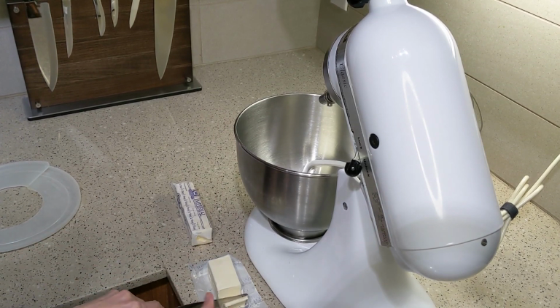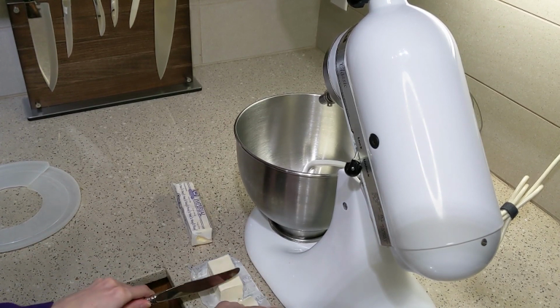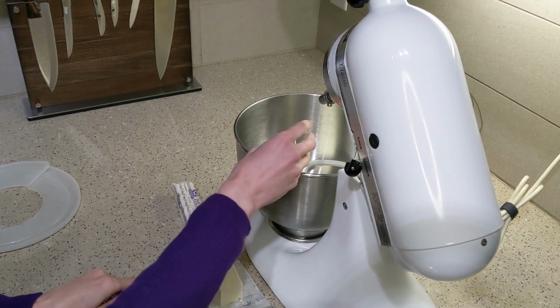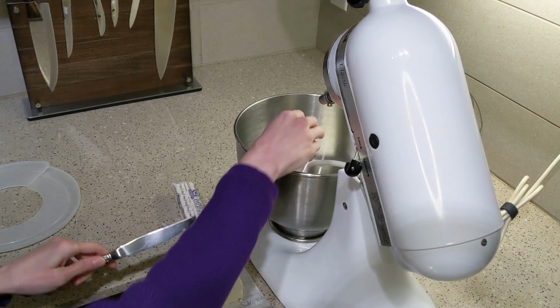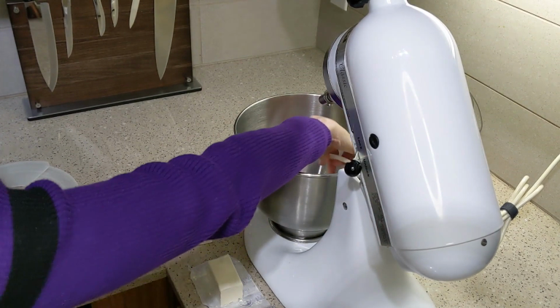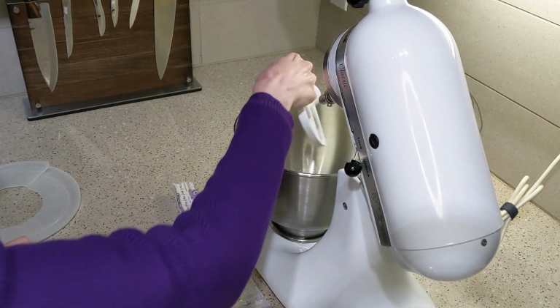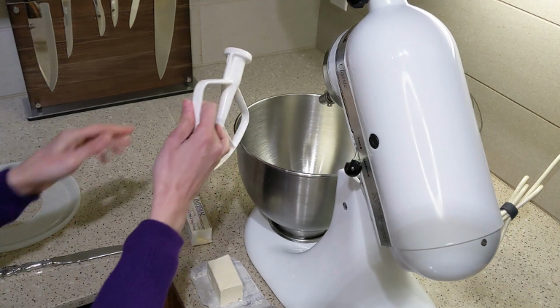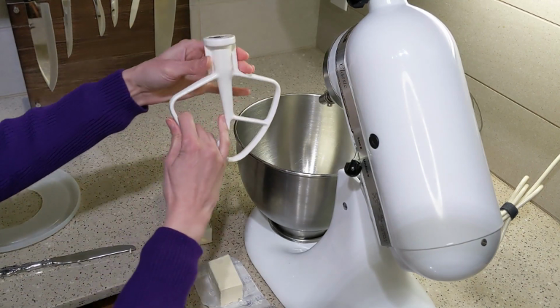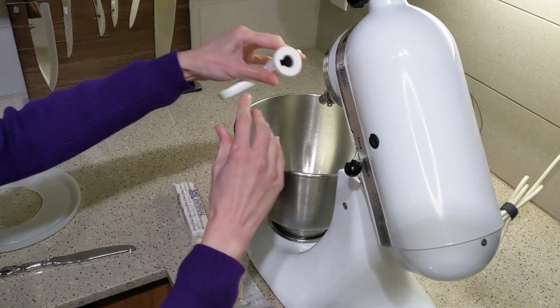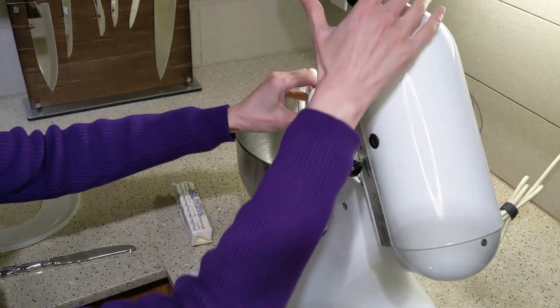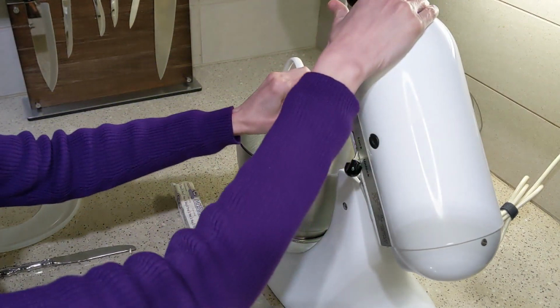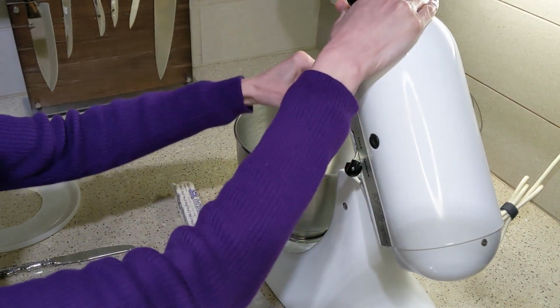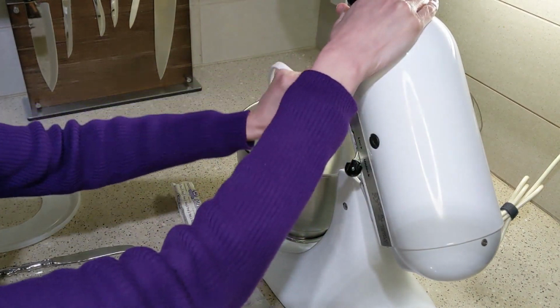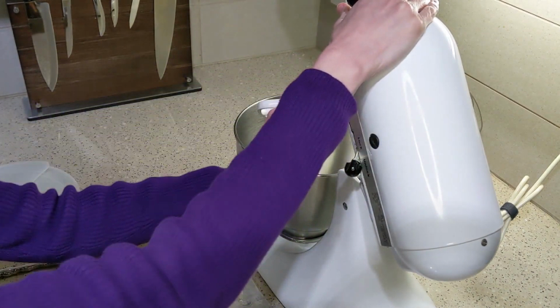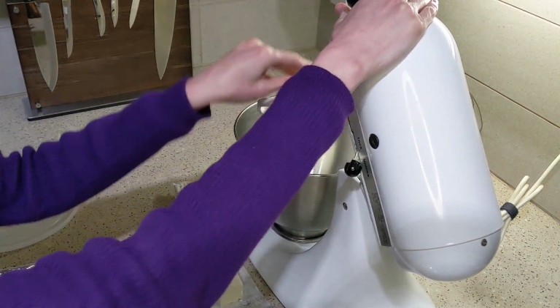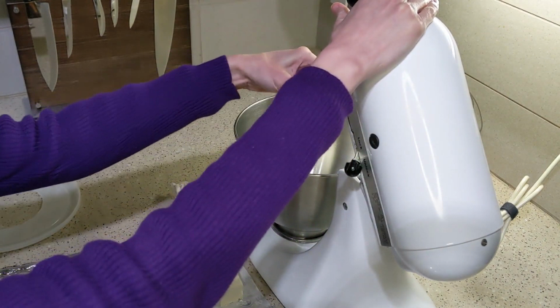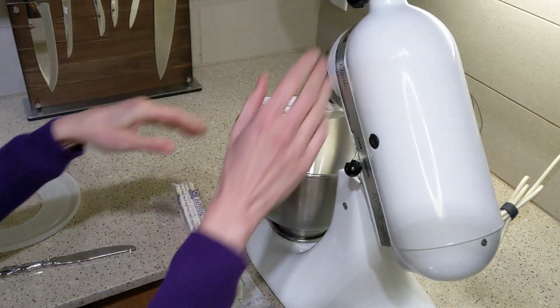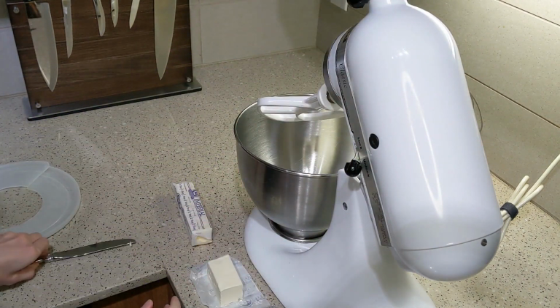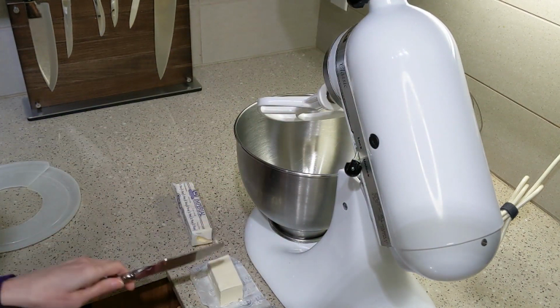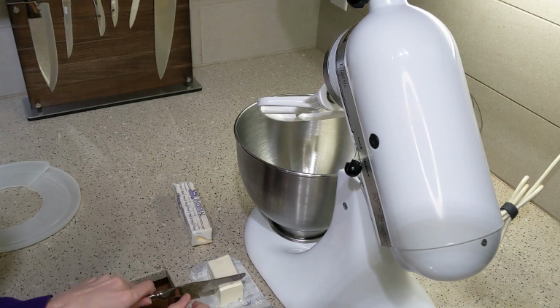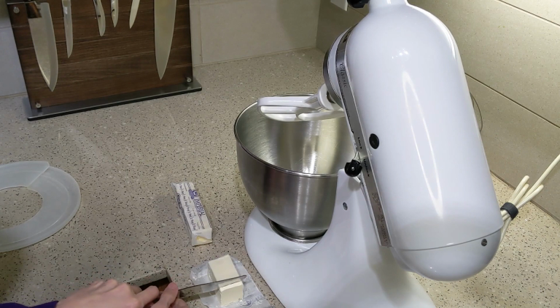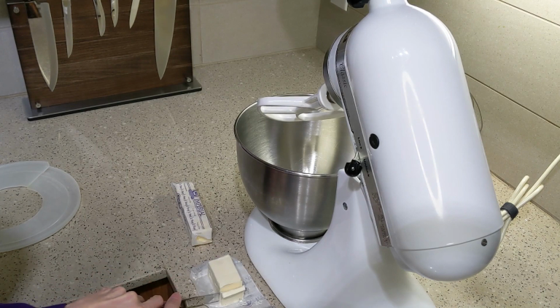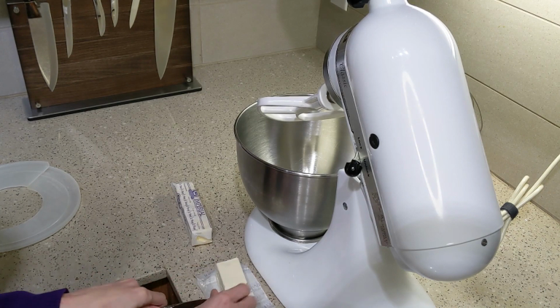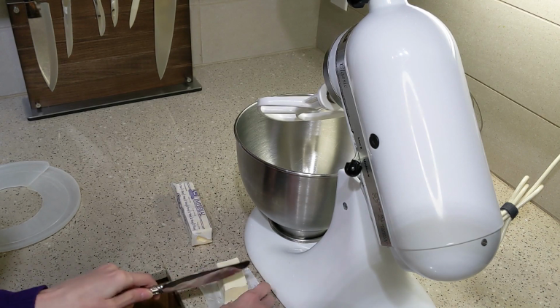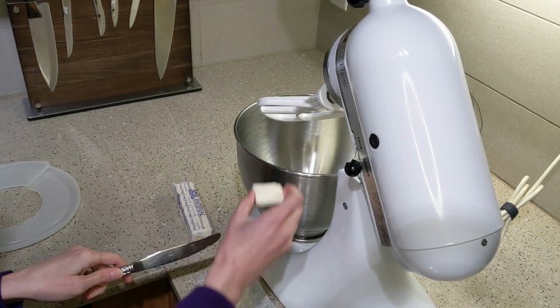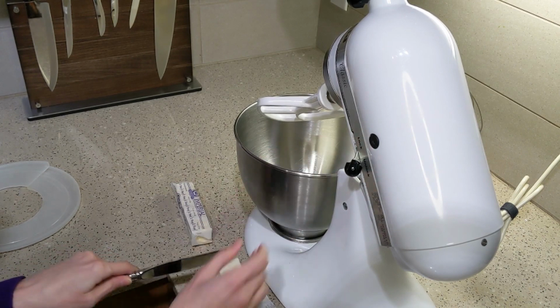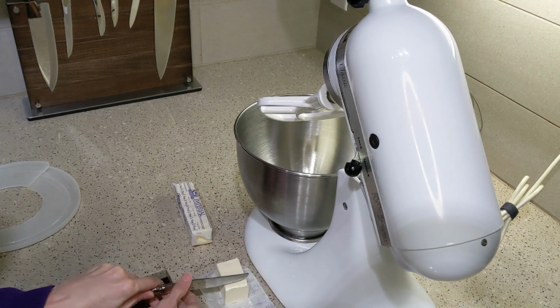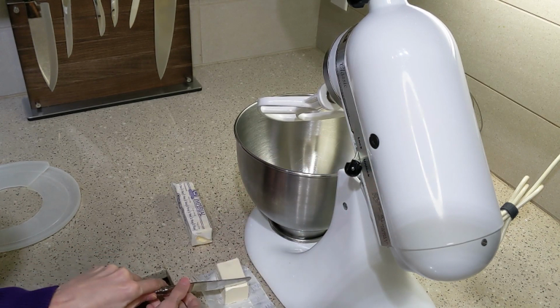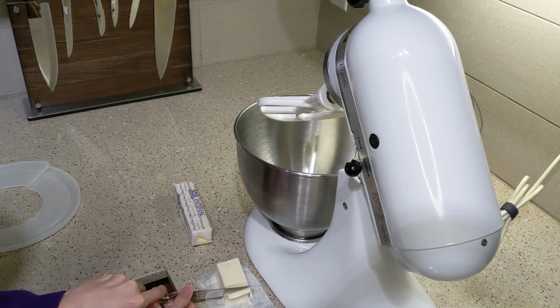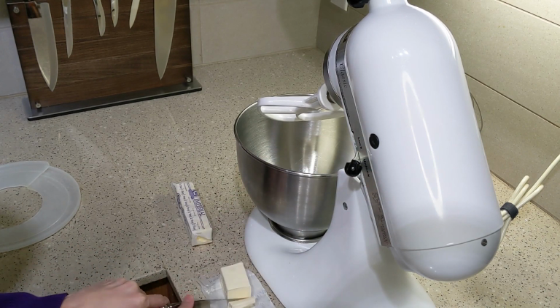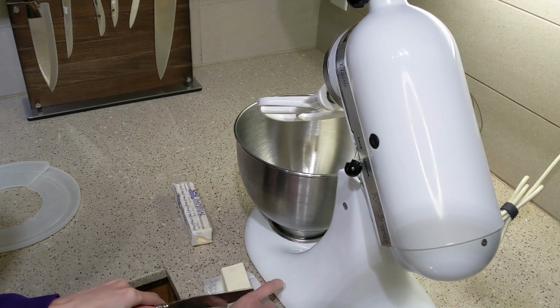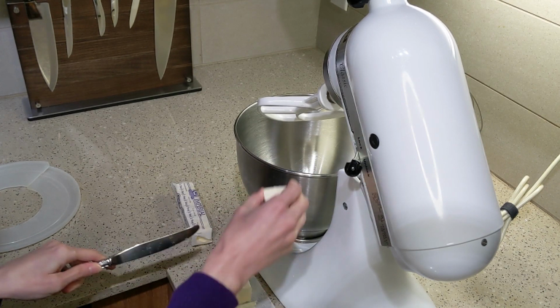So the first thing you'll do is cream your butter and sugar — it's three-fourths cup of butter. I am using margarine here because it's cheaper and better for your cholesterol, and the sugar is coming shortly.